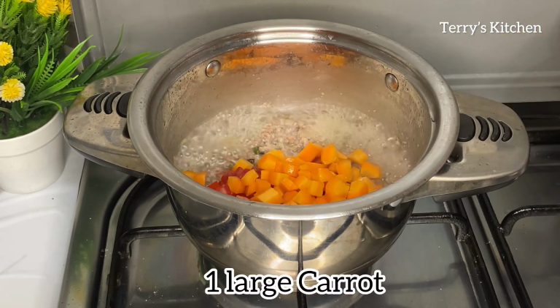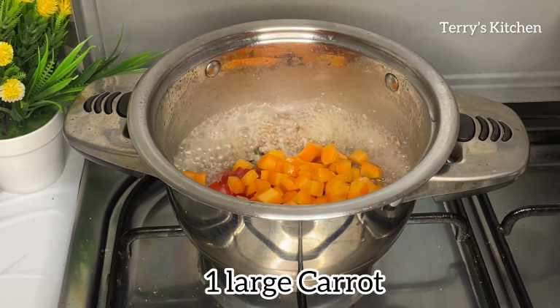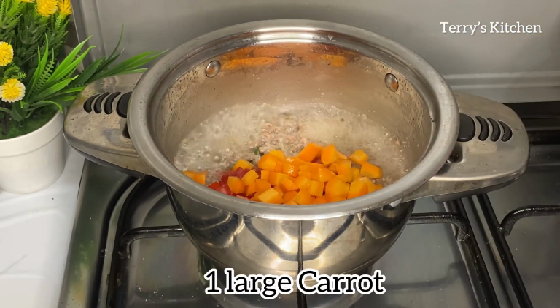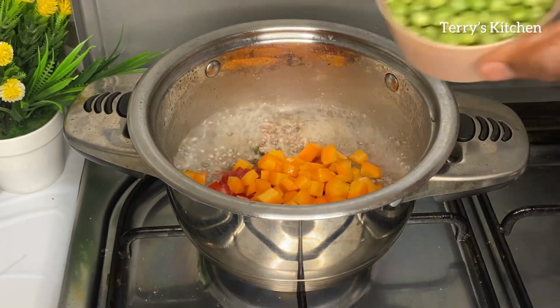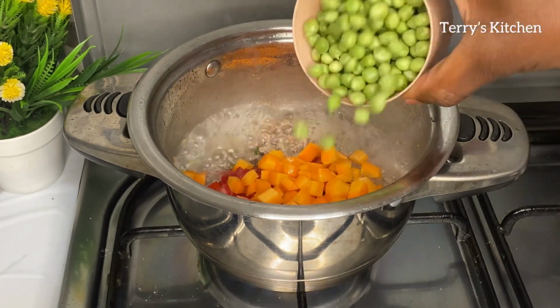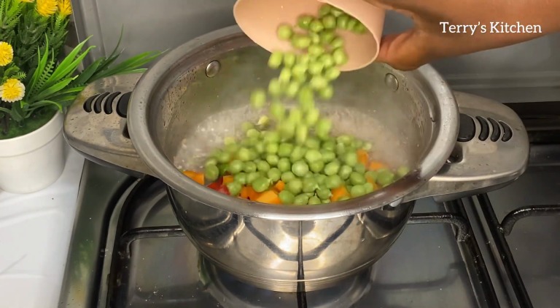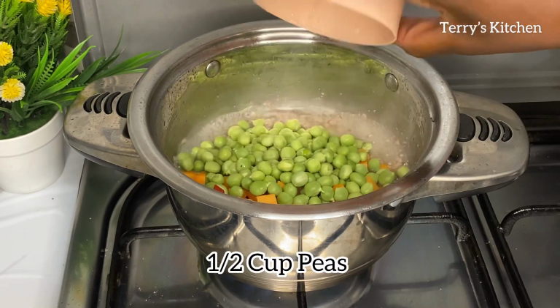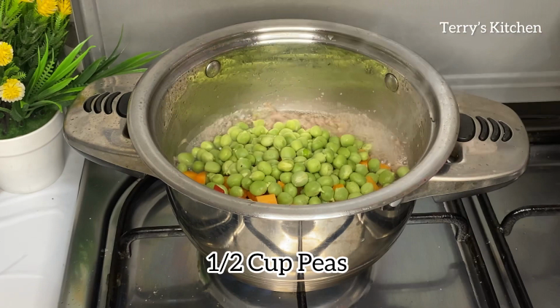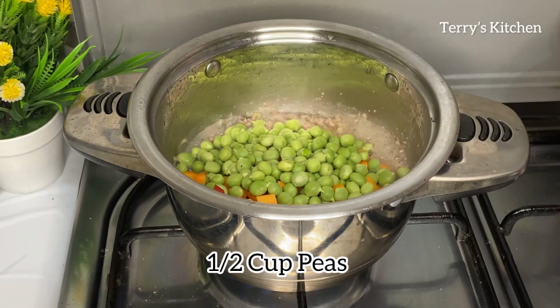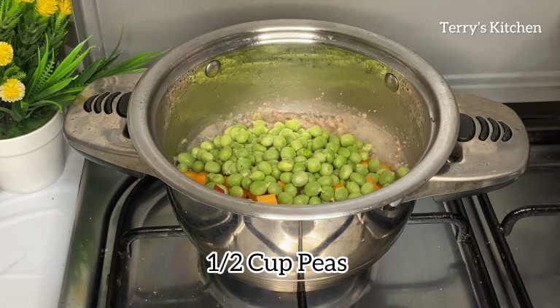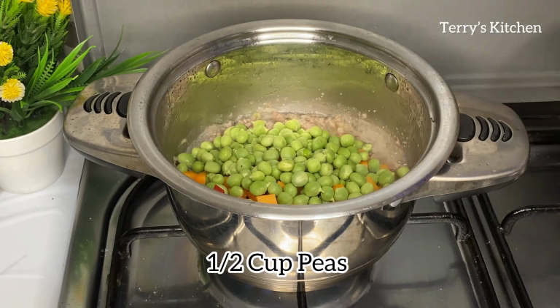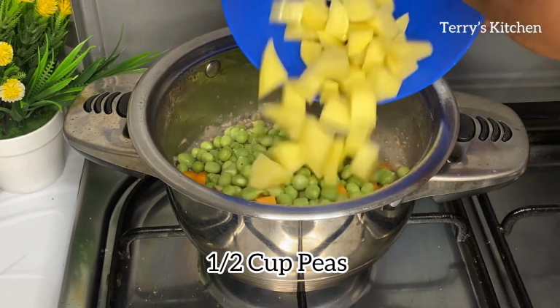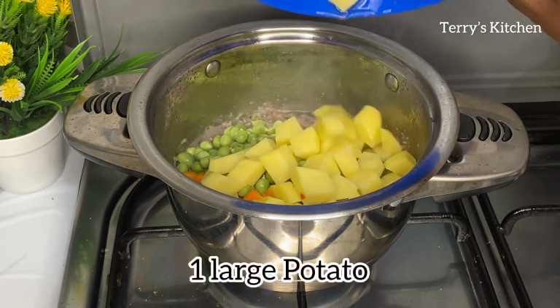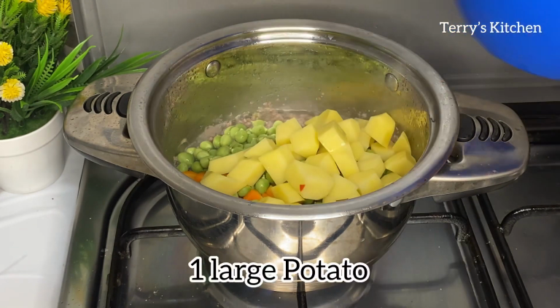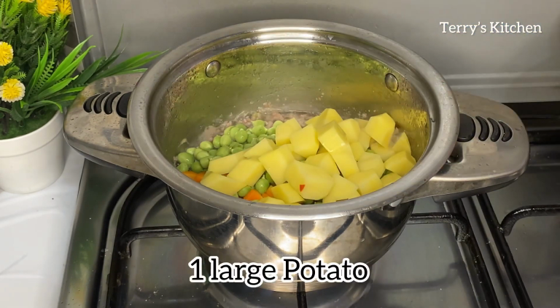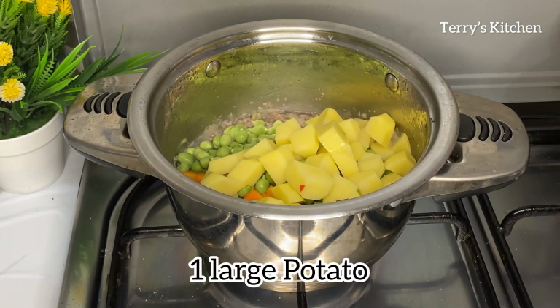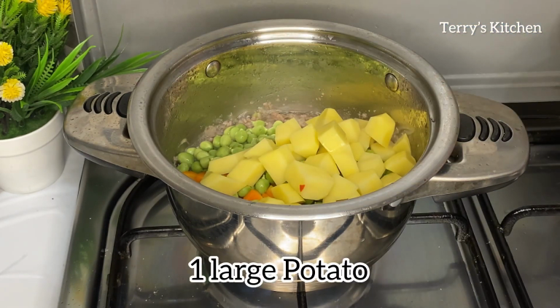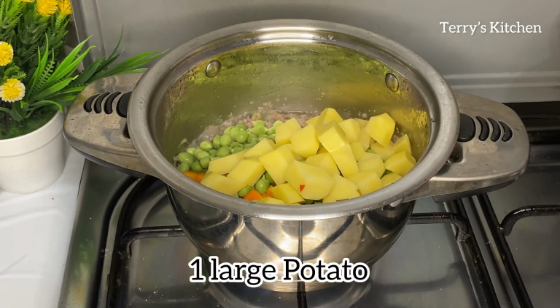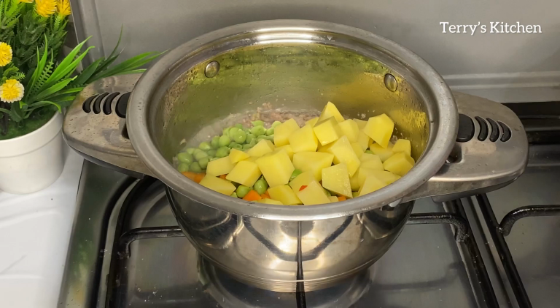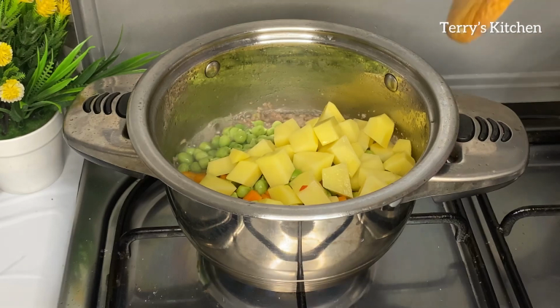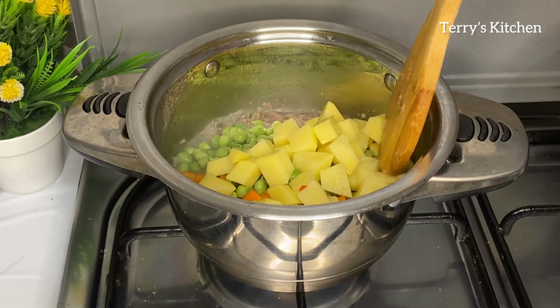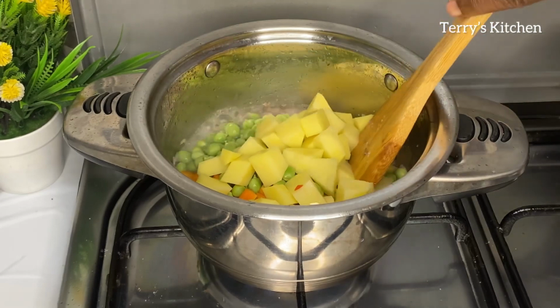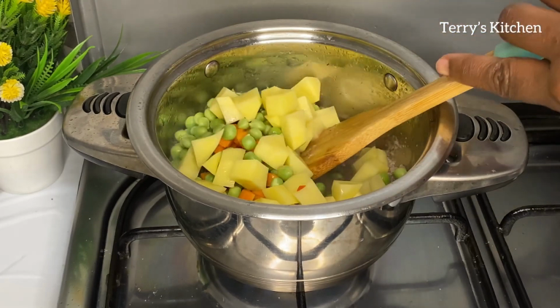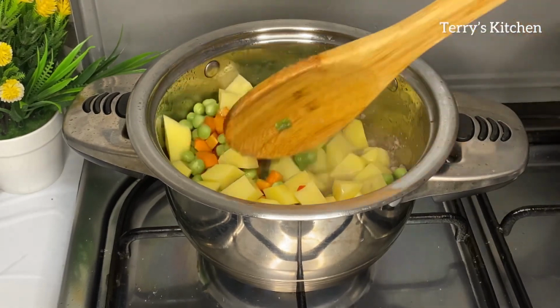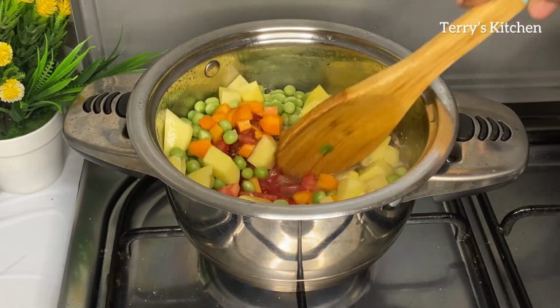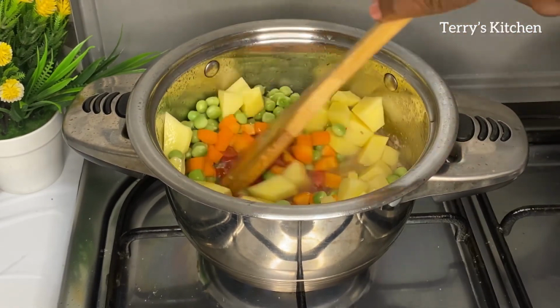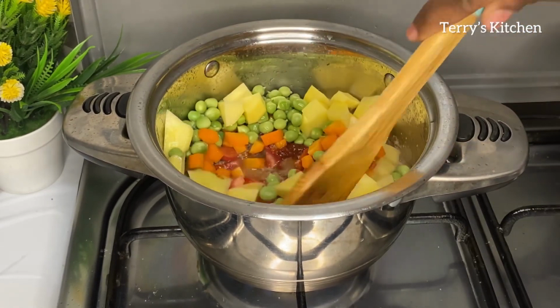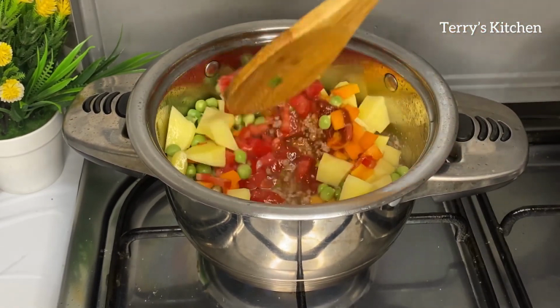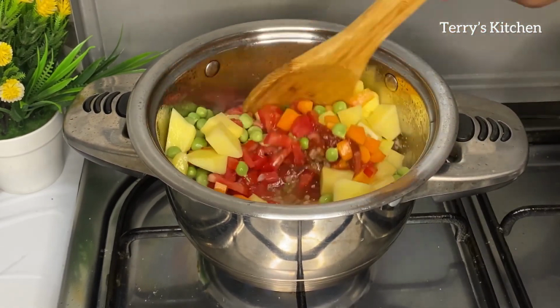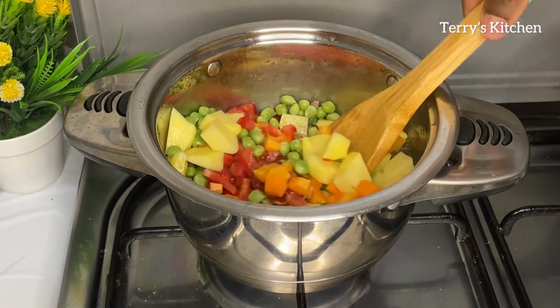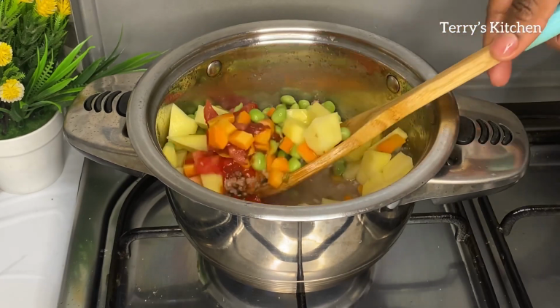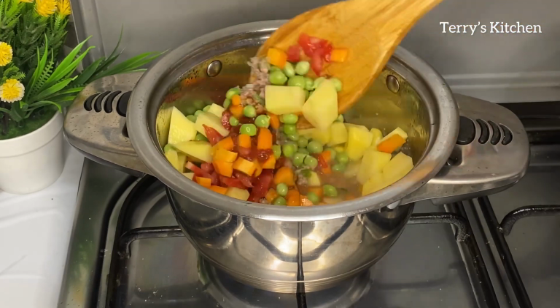After that you're going to add in half a cup of green peas. Then you're going to add potatoes which have been chopped into small pieces. You're going to give that a mix and cover the pot and let the tomatoes cook until they're tender.